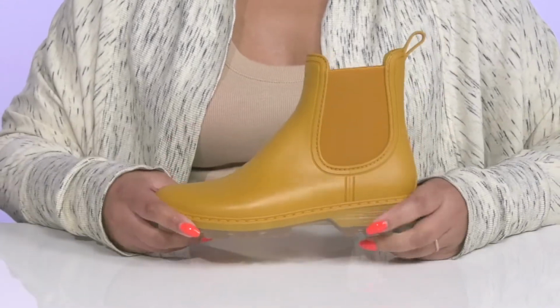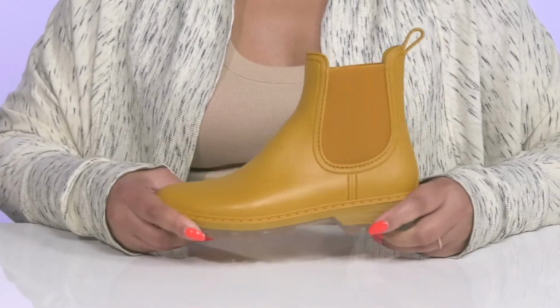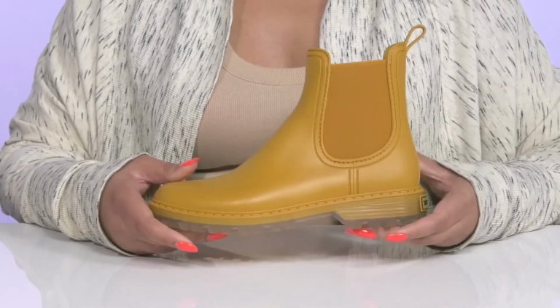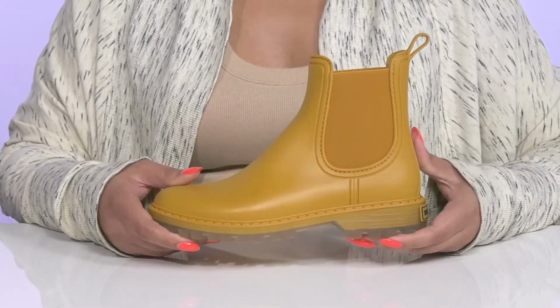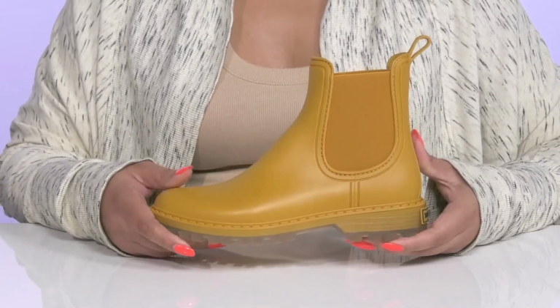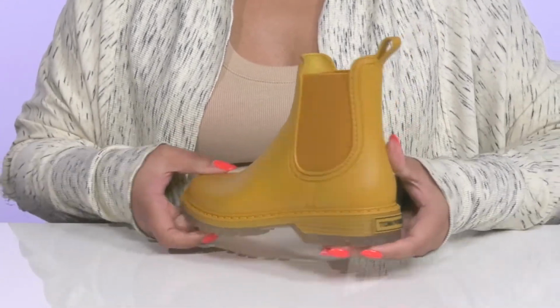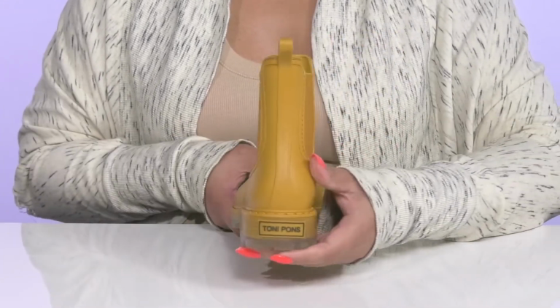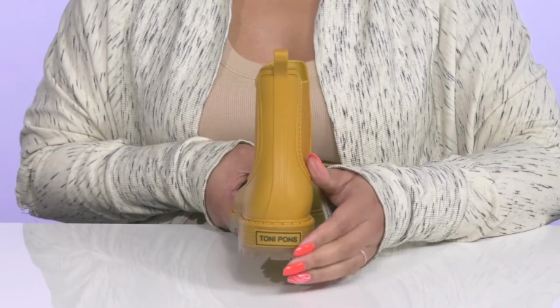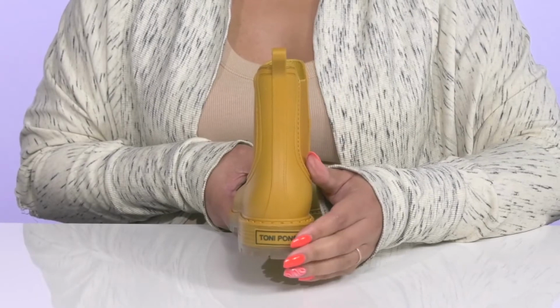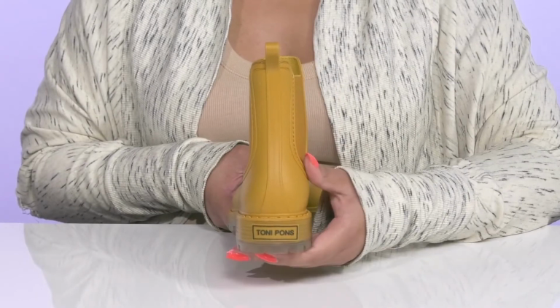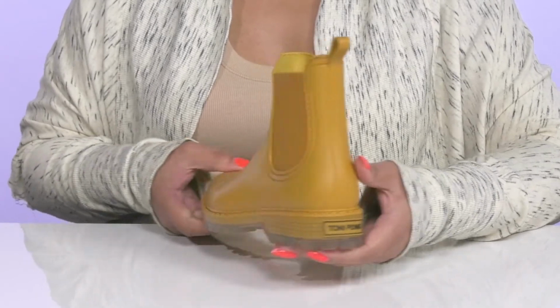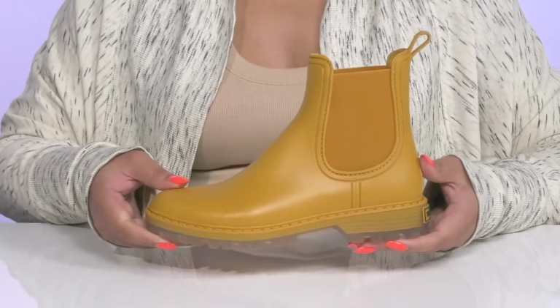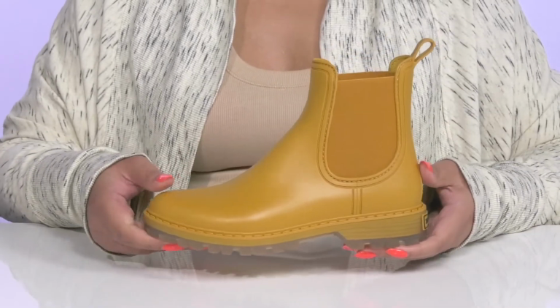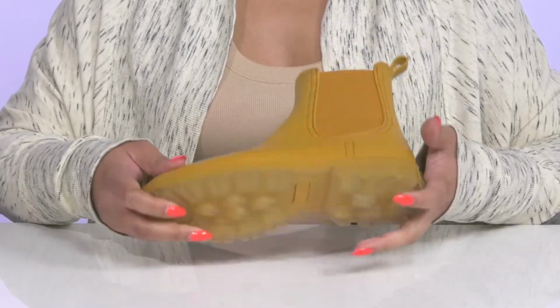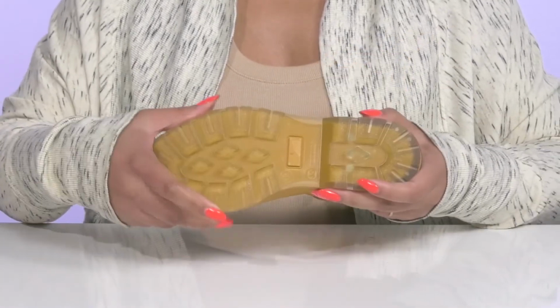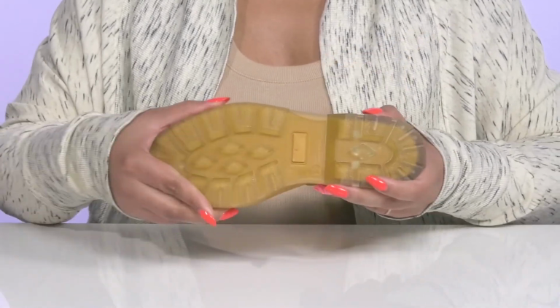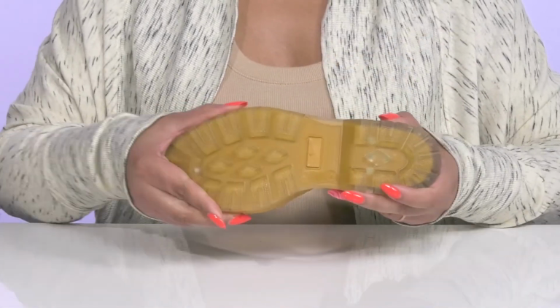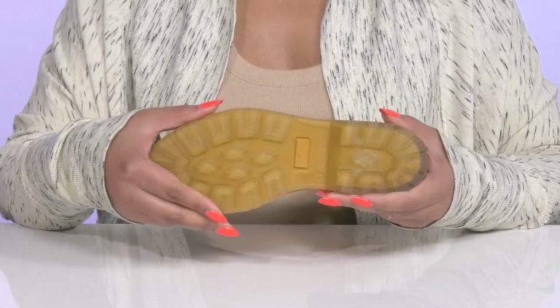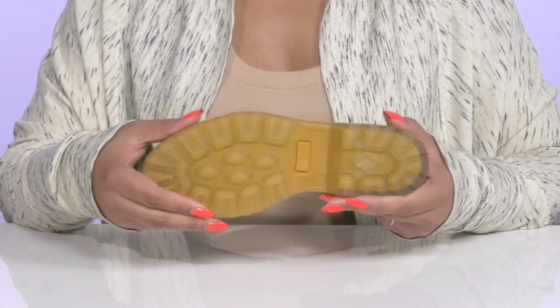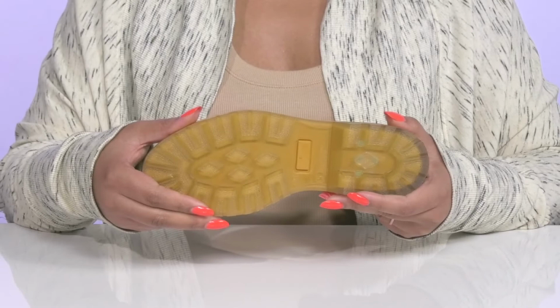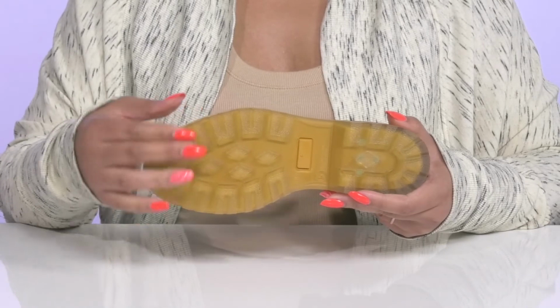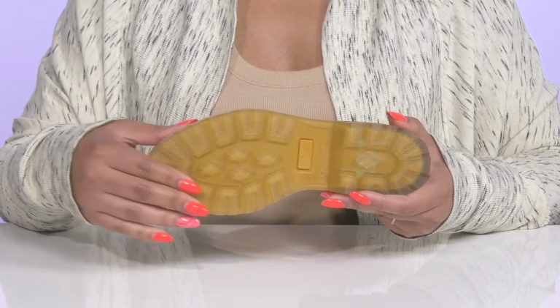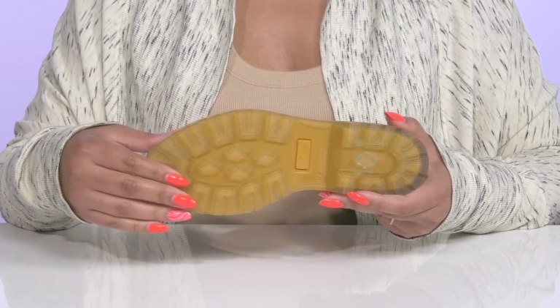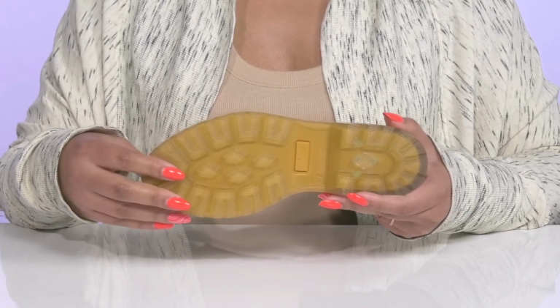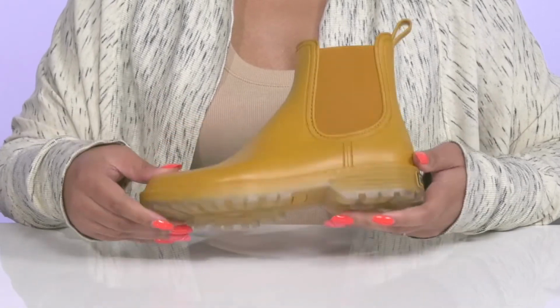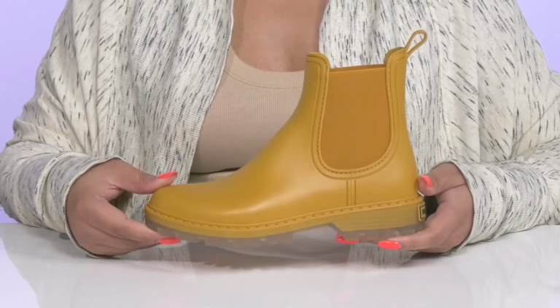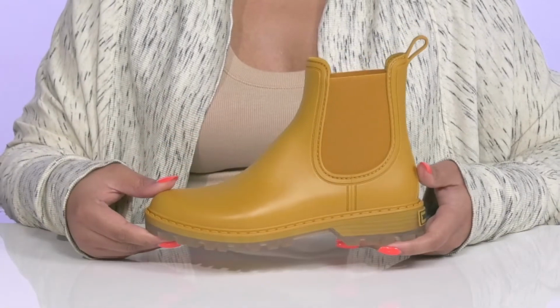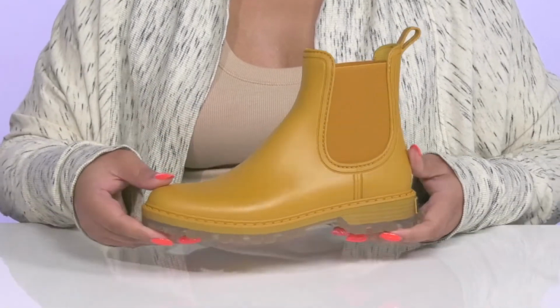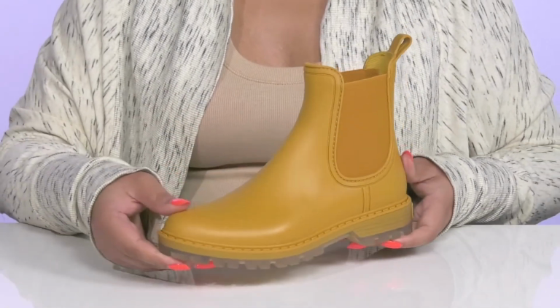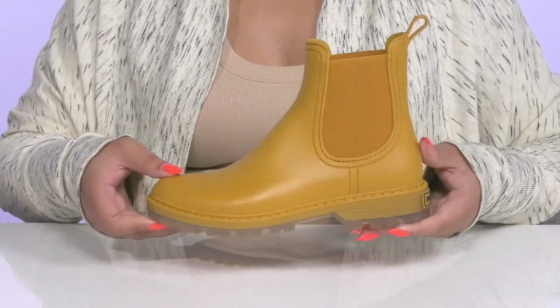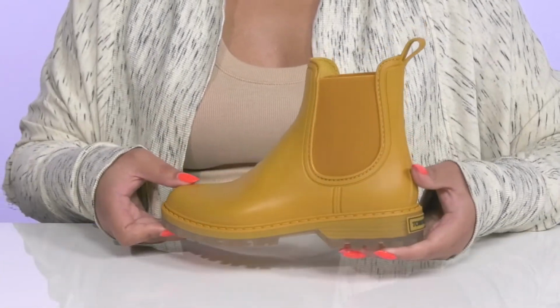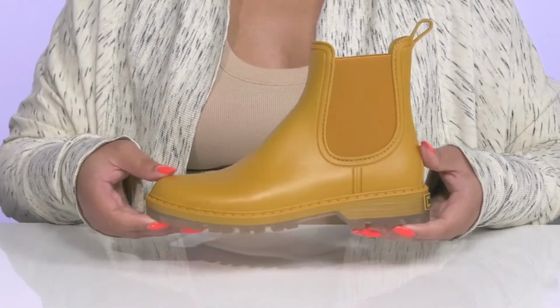They have a durable build that's made to last and you'll also get a little boost in height from the platform. It's all on top of a durable and flexible synthetic outsole that has textured lugs to keep you stable. Wear these with your favorite pair of denim.